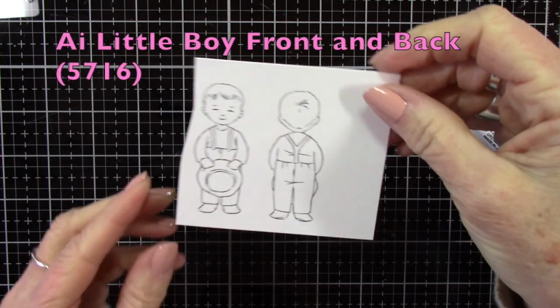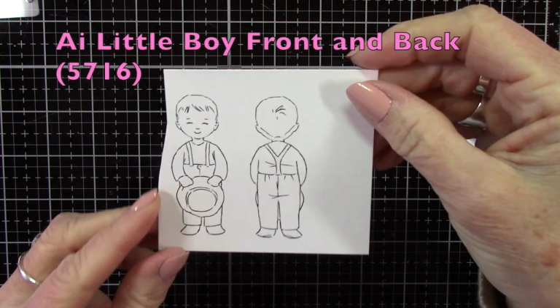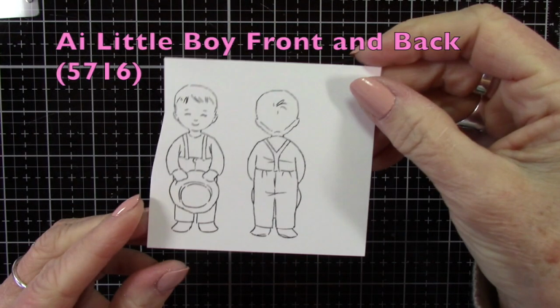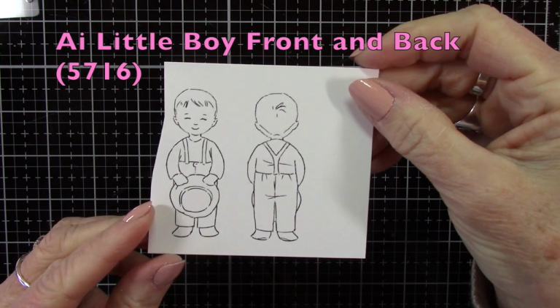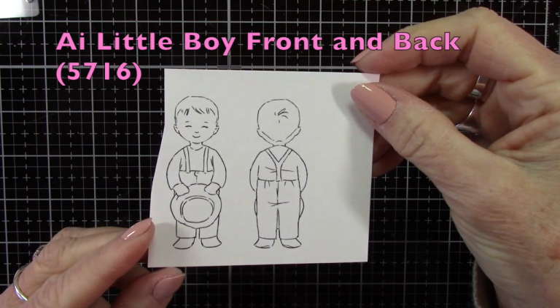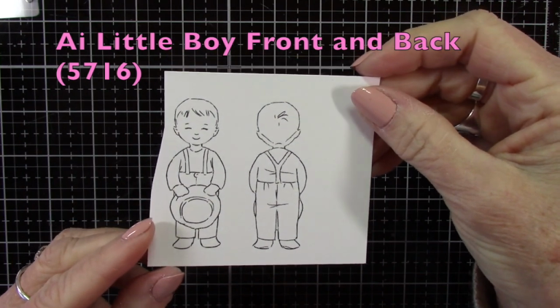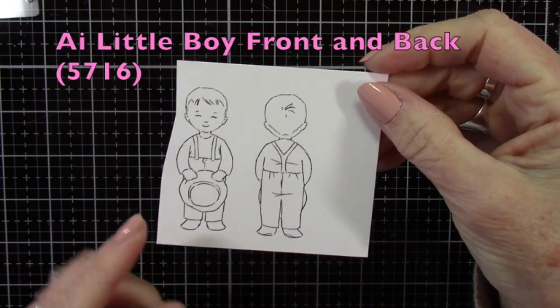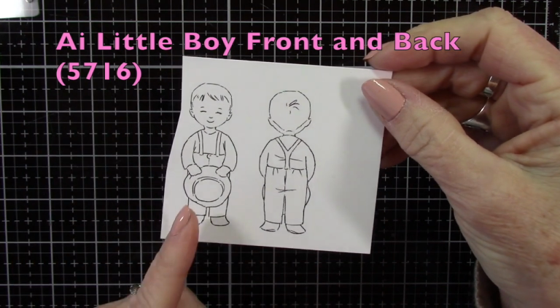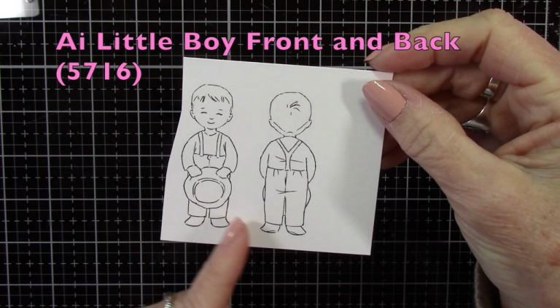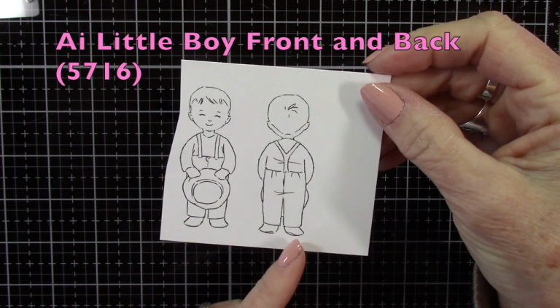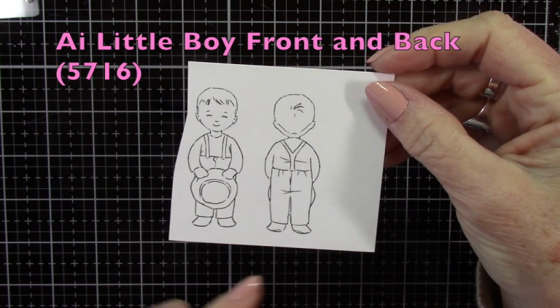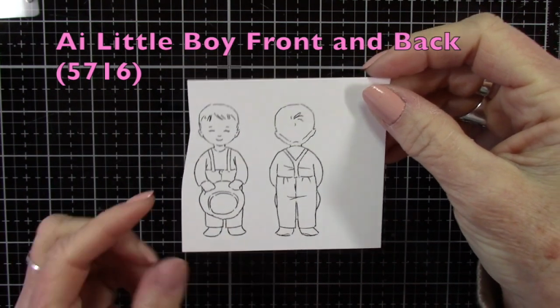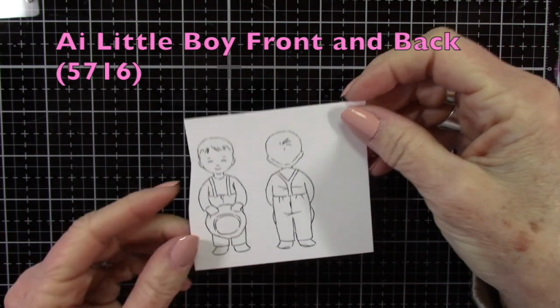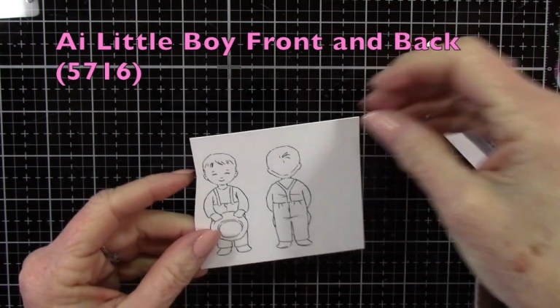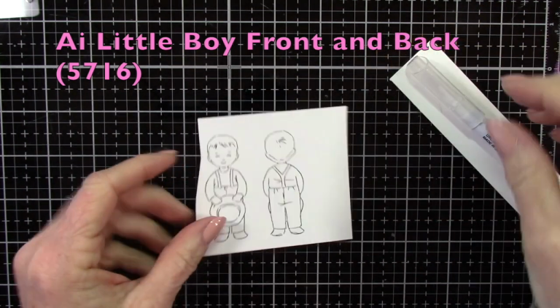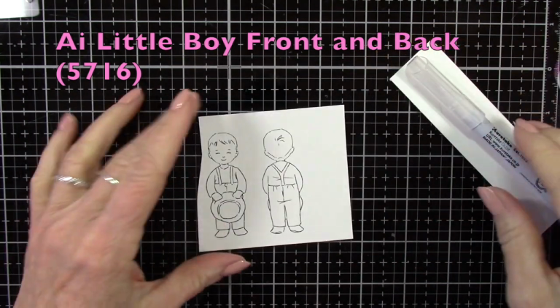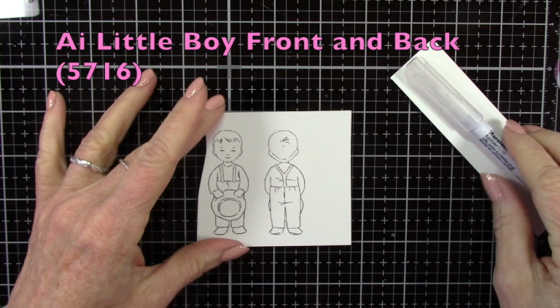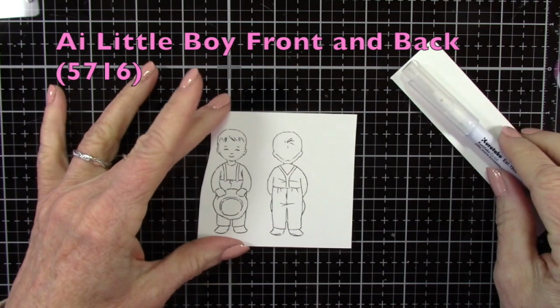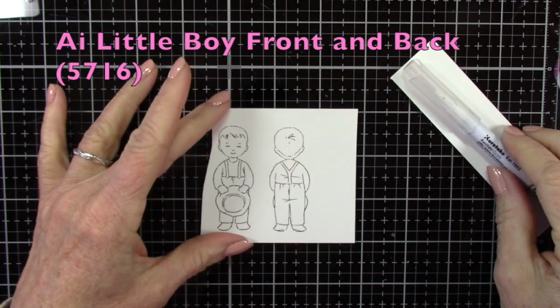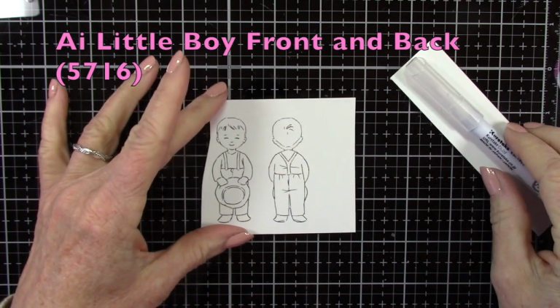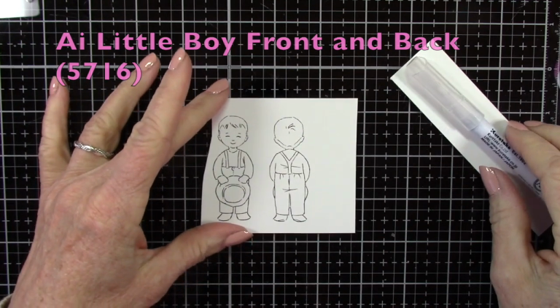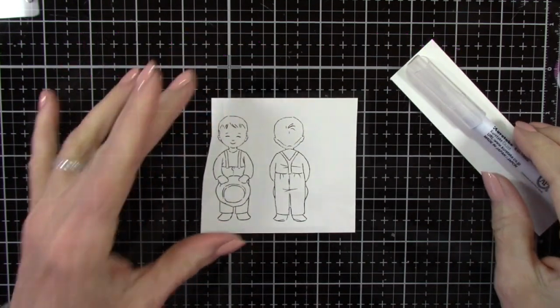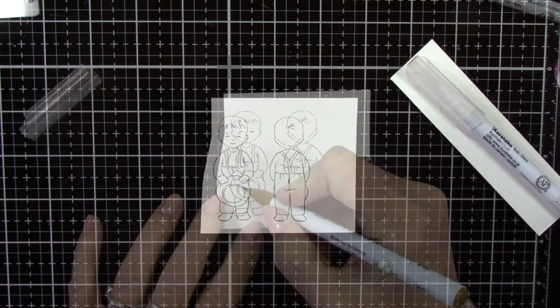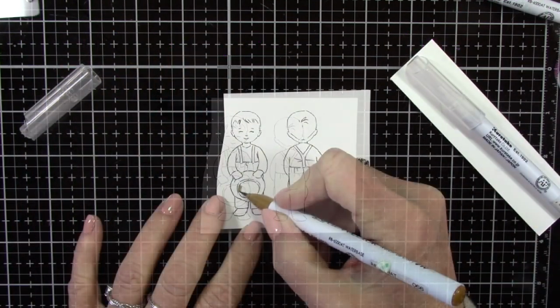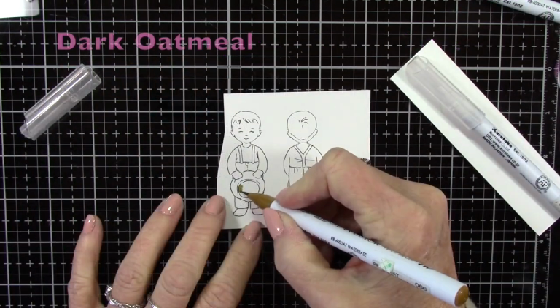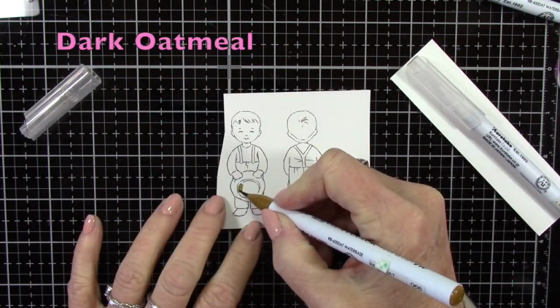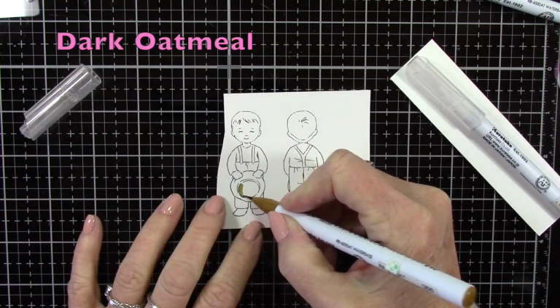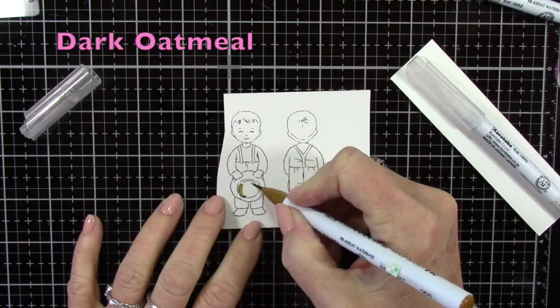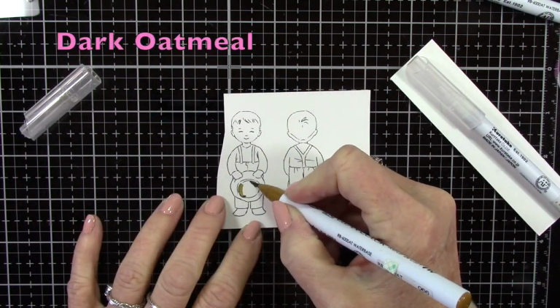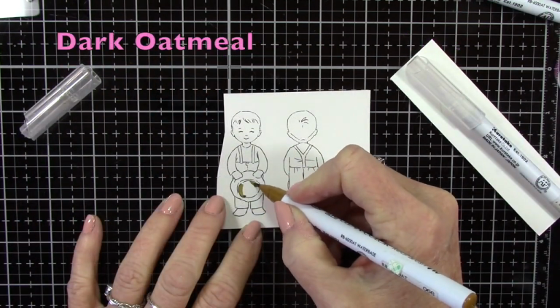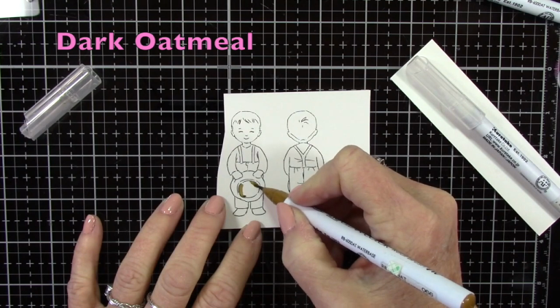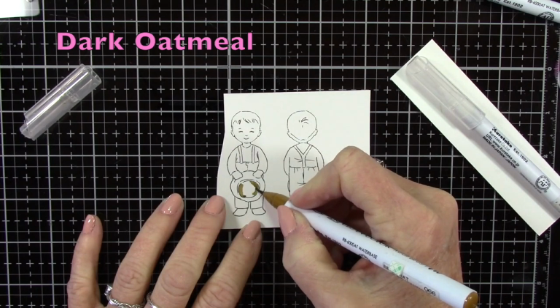This is called the Little Boy Front and Back Set. You can see that you get the front of the little boy as well as the back, and these will line up perfectly when we go to create our spinner card.